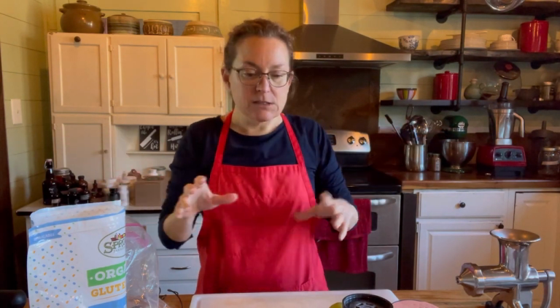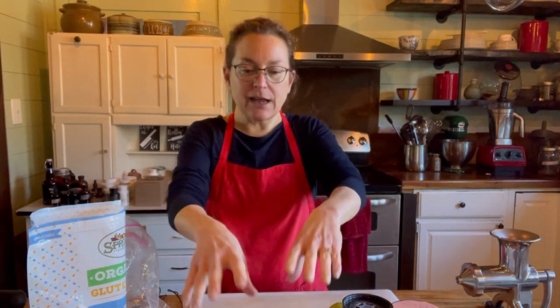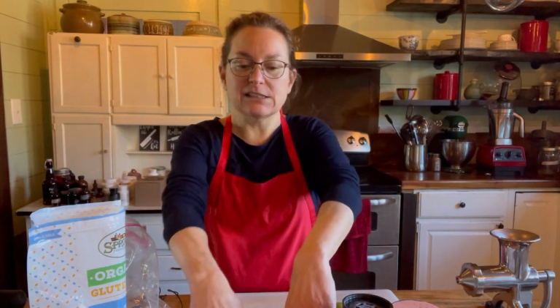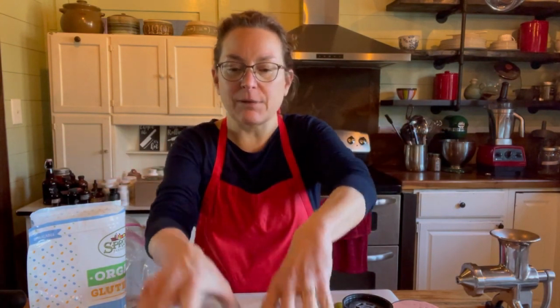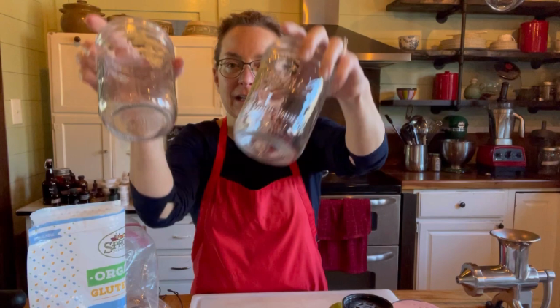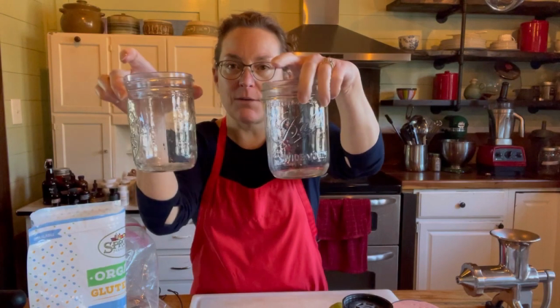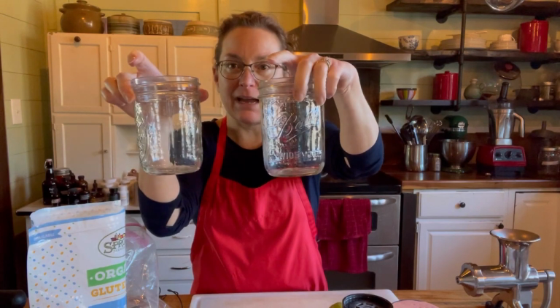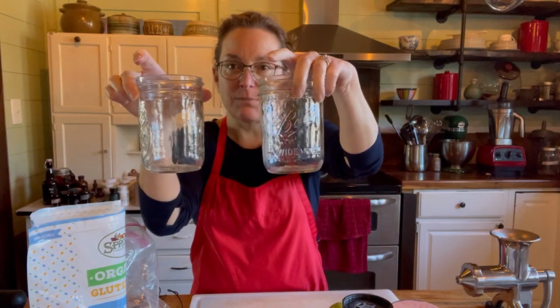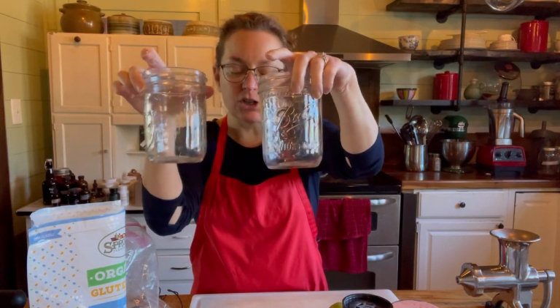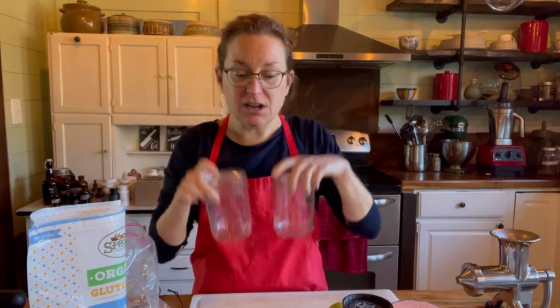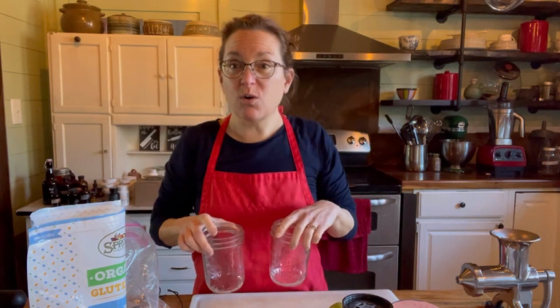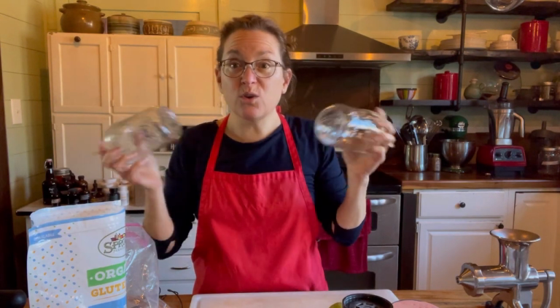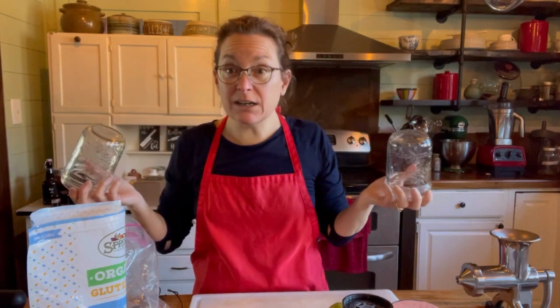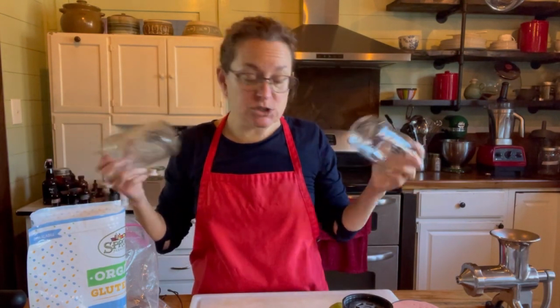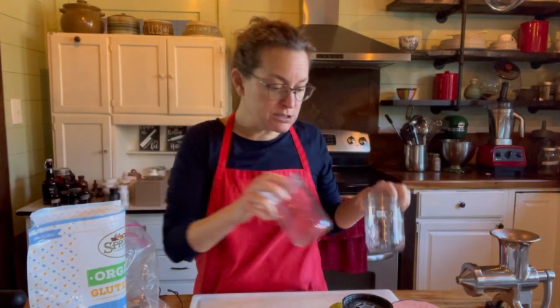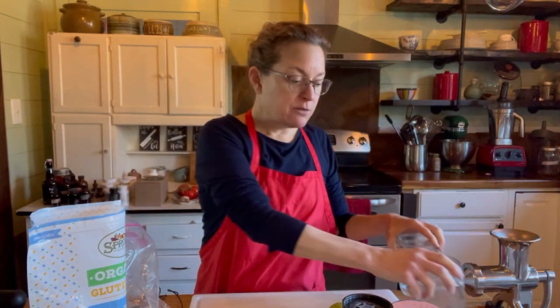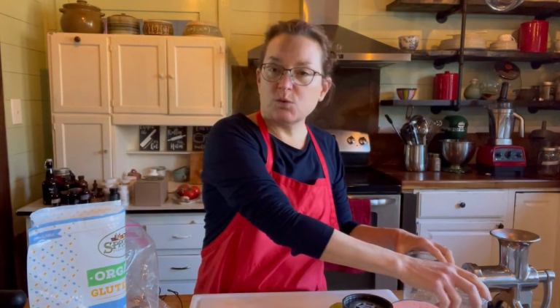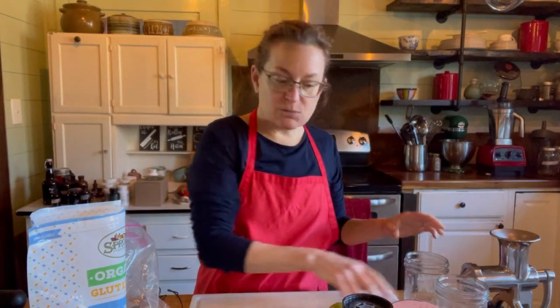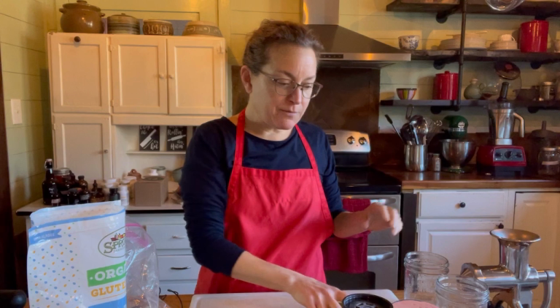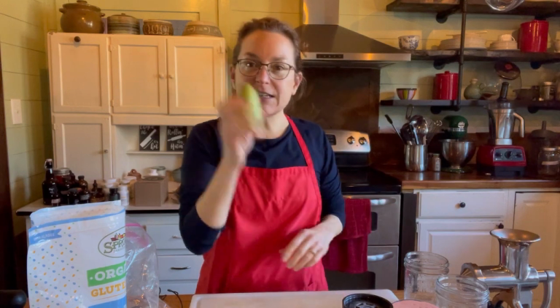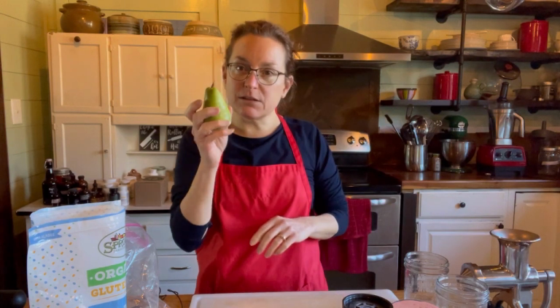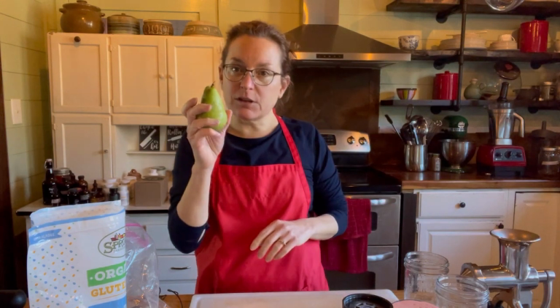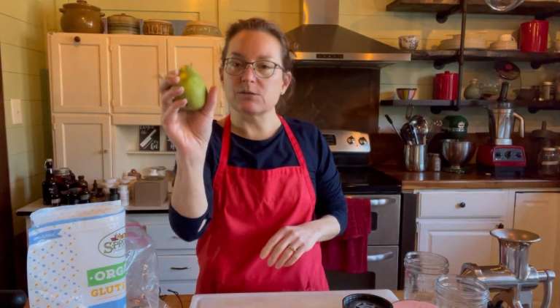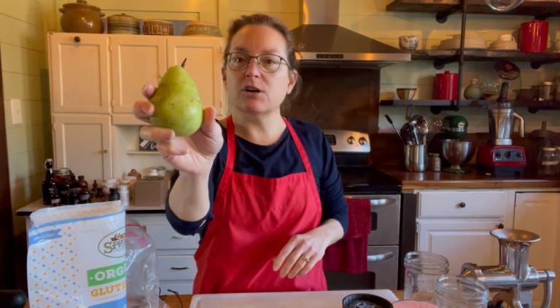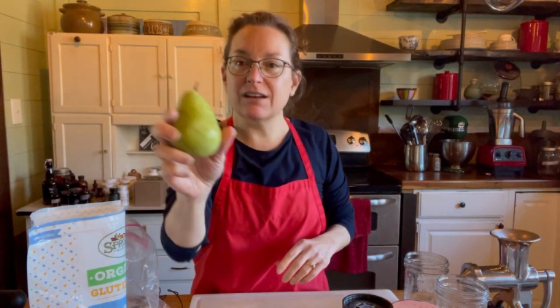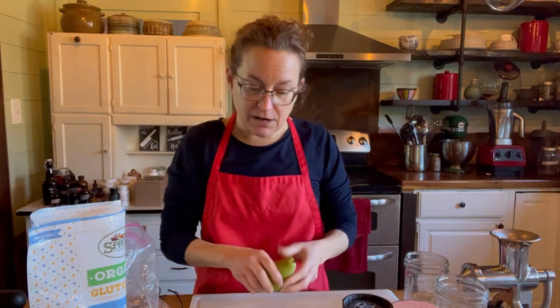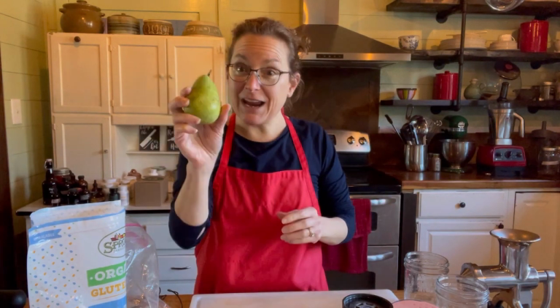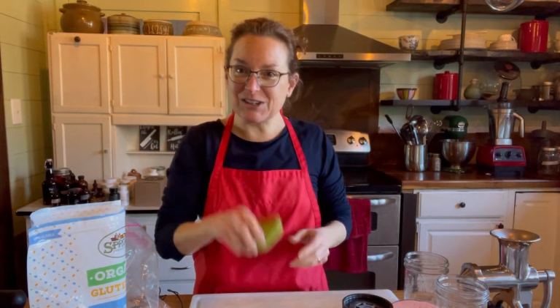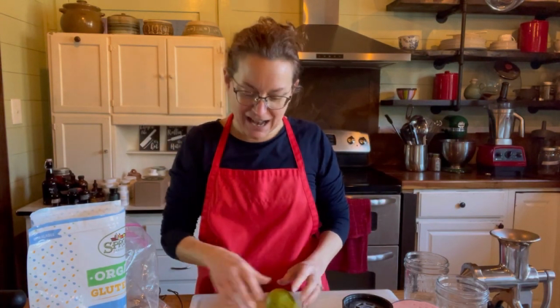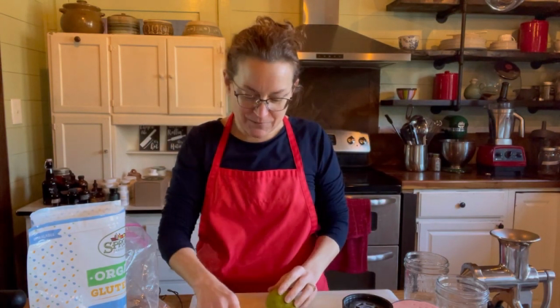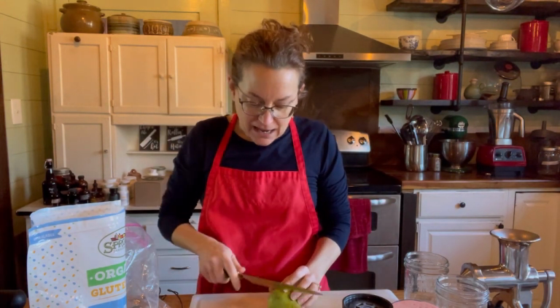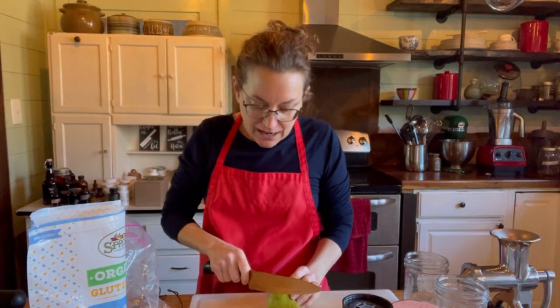I like to make mine in pint mason jars or old peanut butter jars — those work as well. I like to put the fruit on the bottom, so I'm starting with a pear.